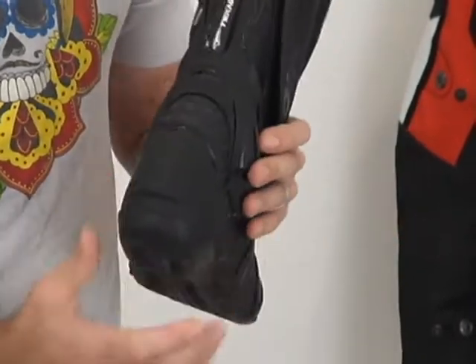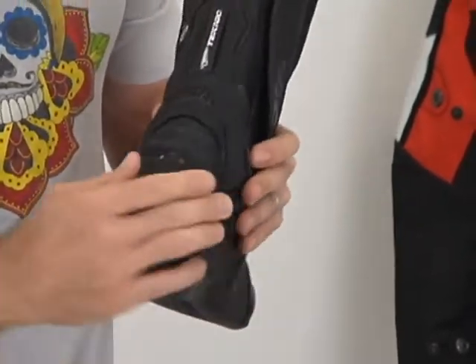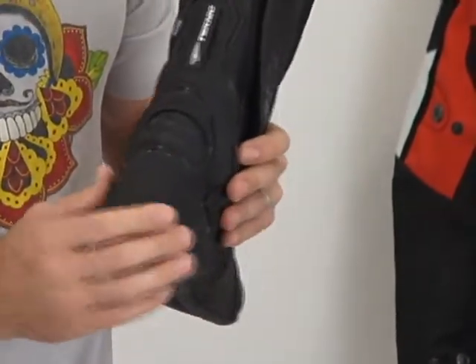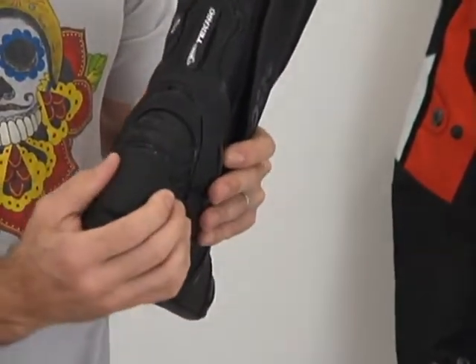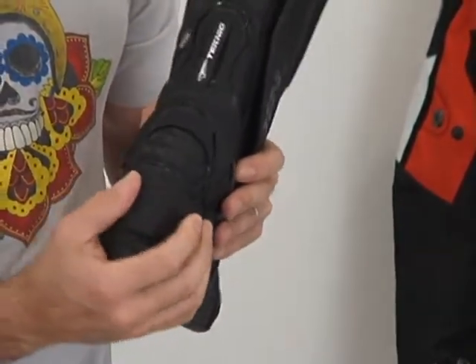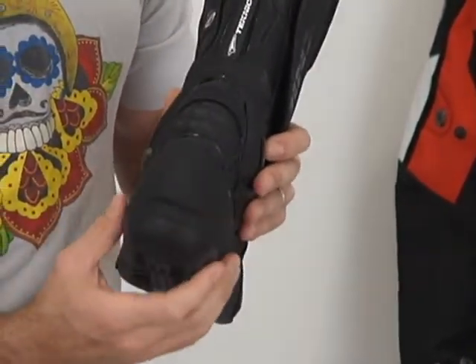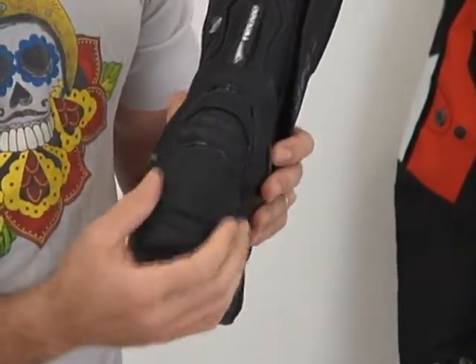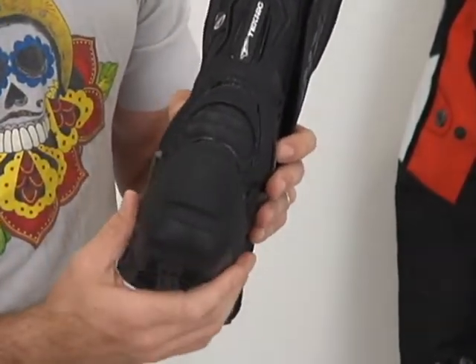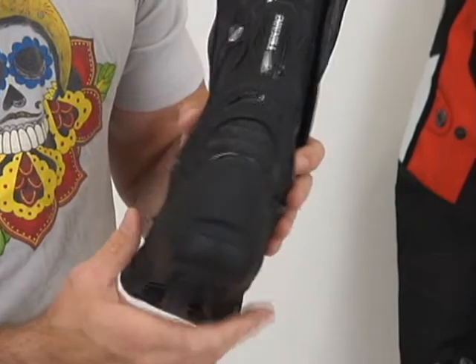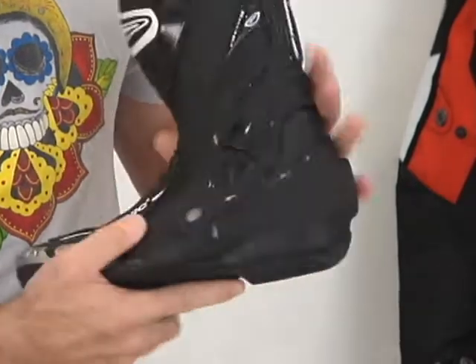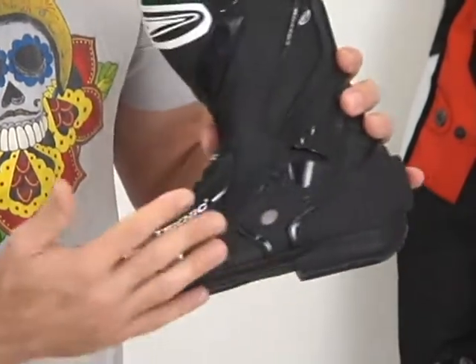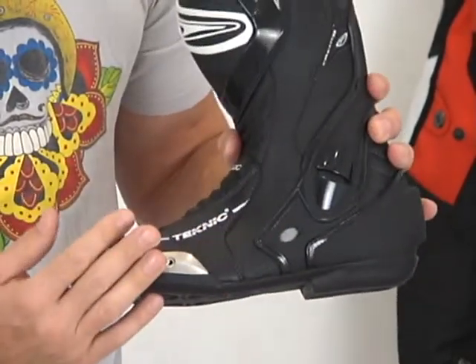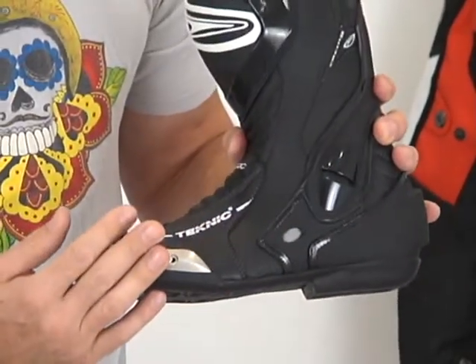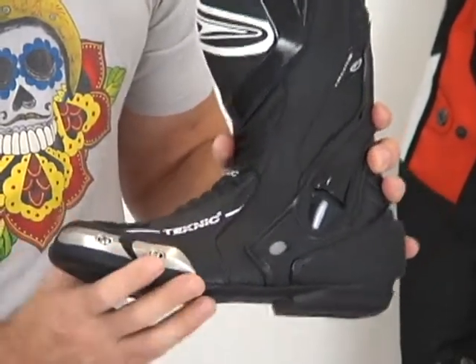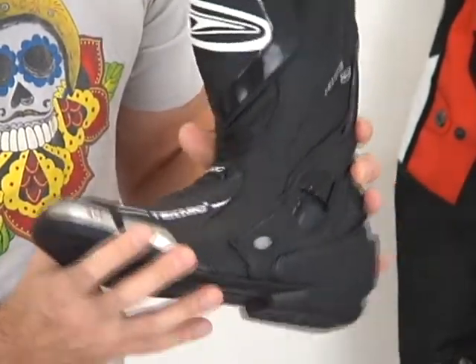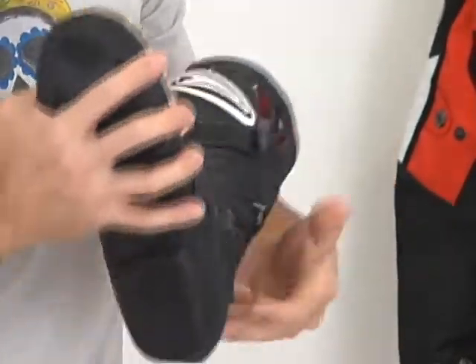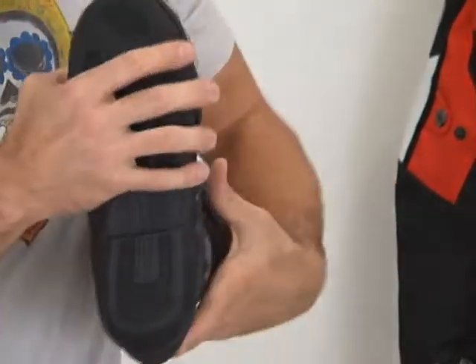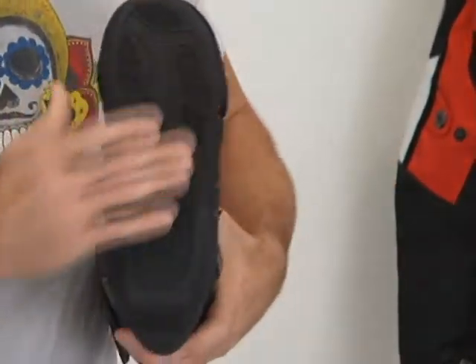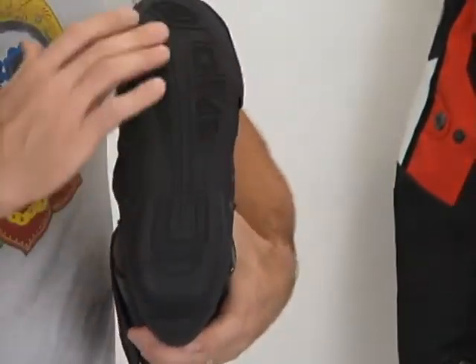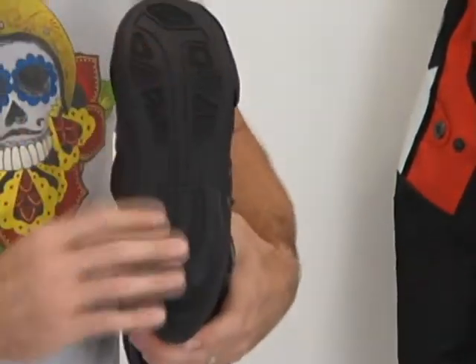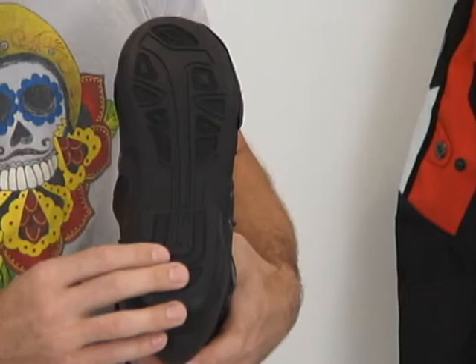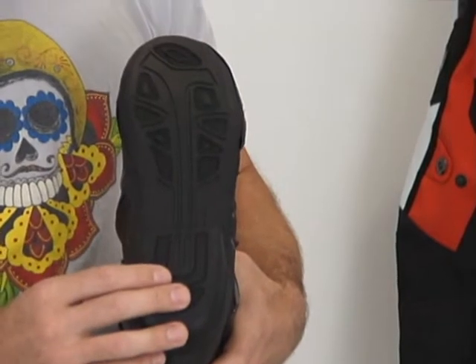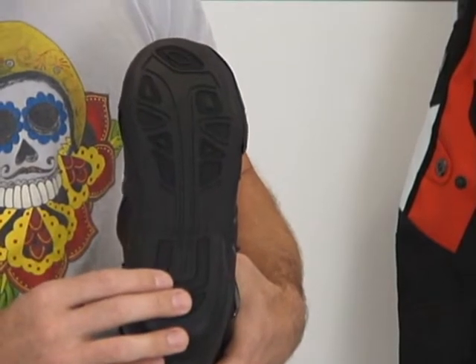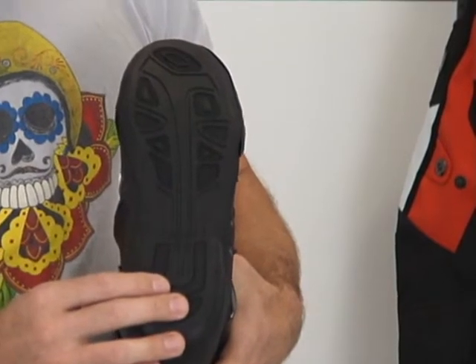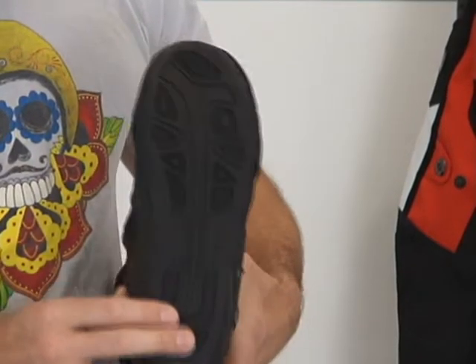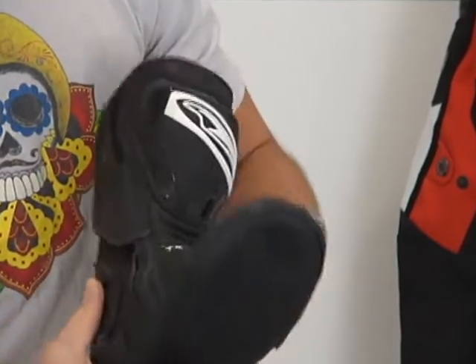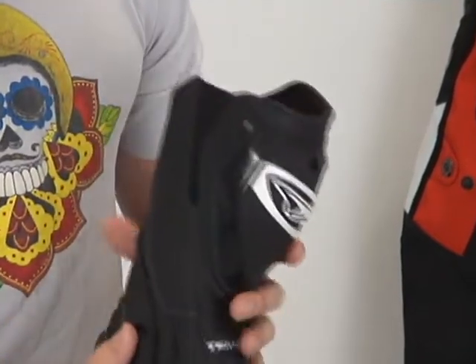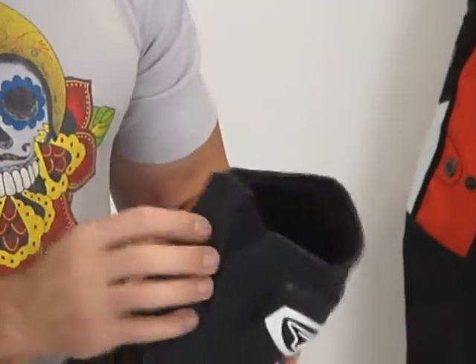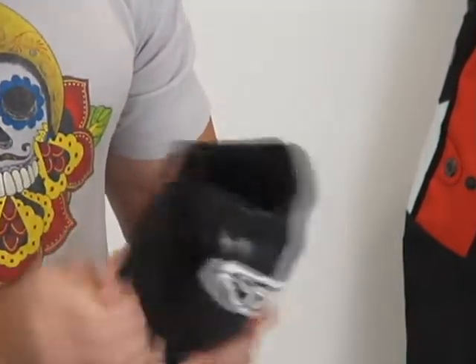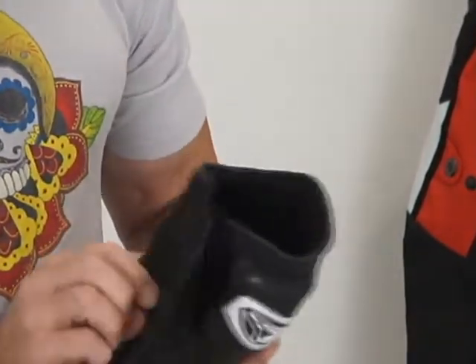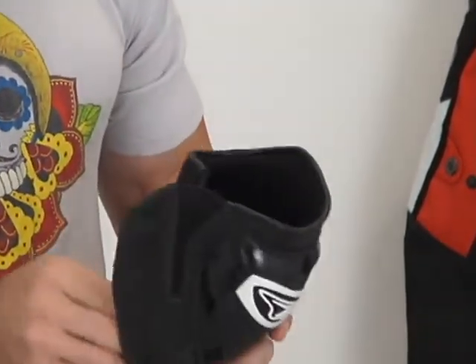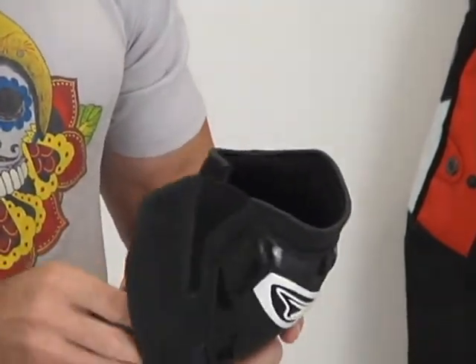We've got a reasonable heel cup here to protect the heel area. I've already shown you the toe slider. Let's give you a quick look here at the sole of the boot, and a nice look at the interior as well.